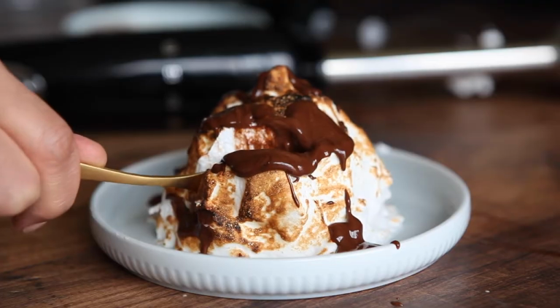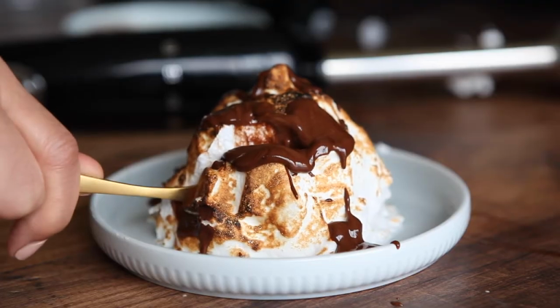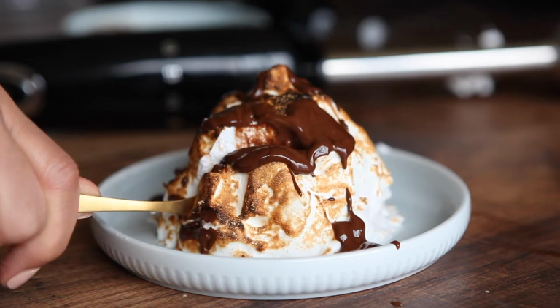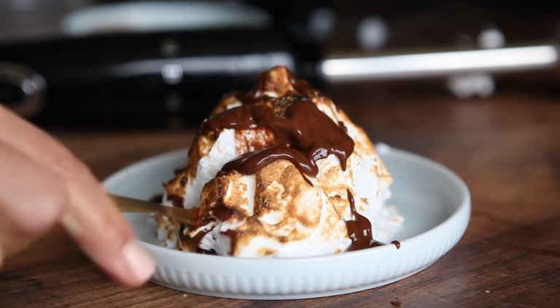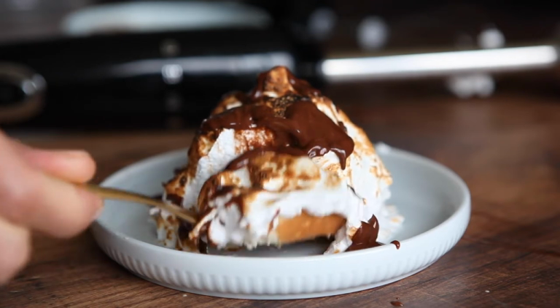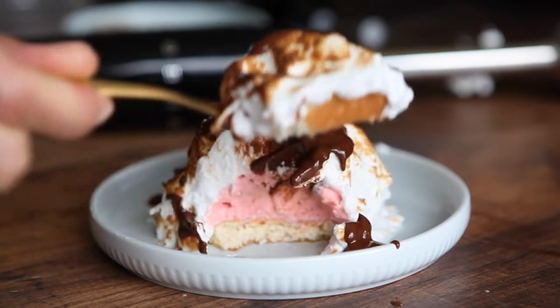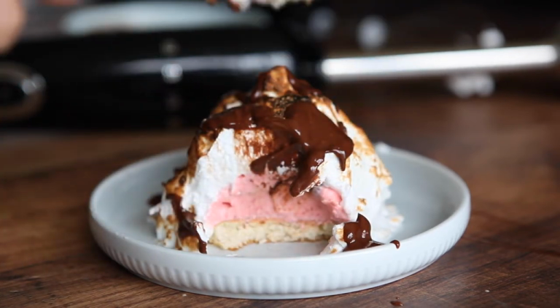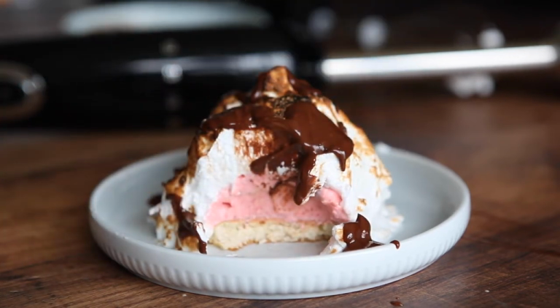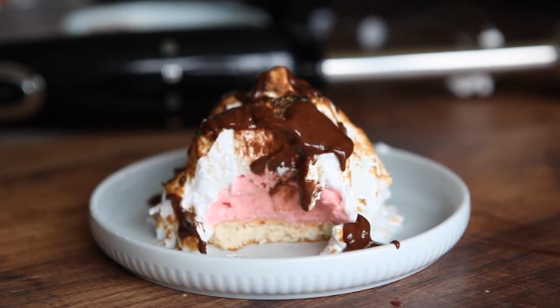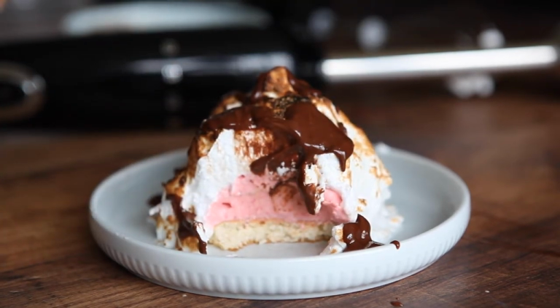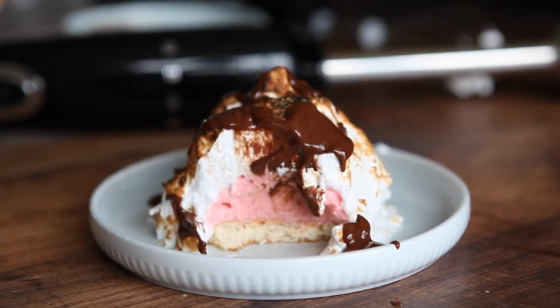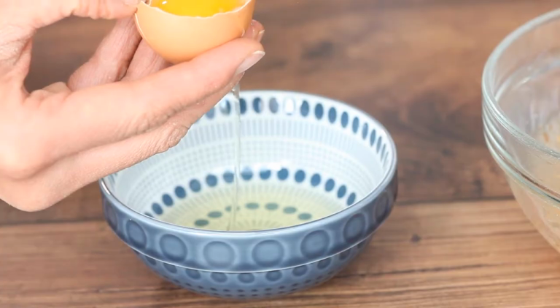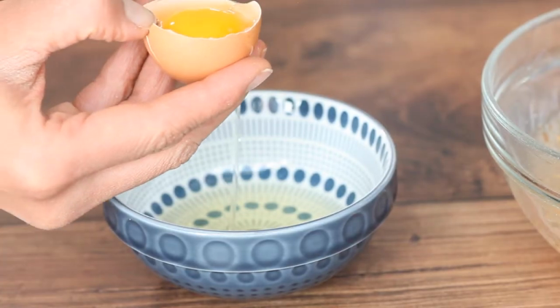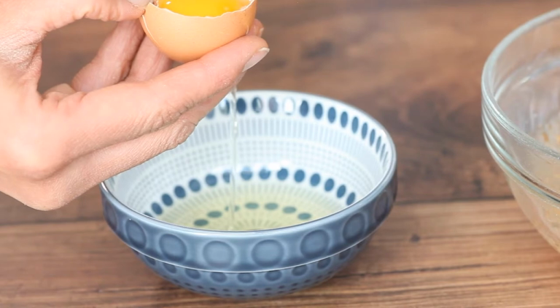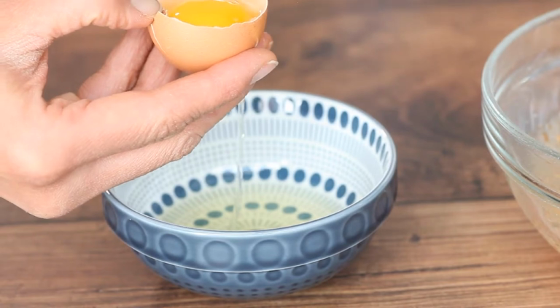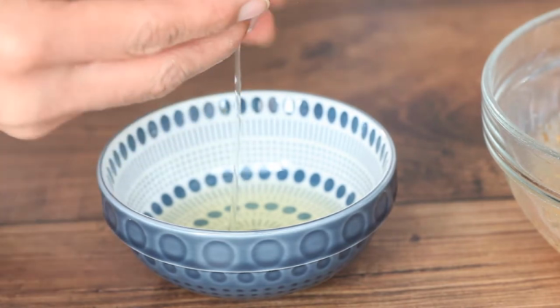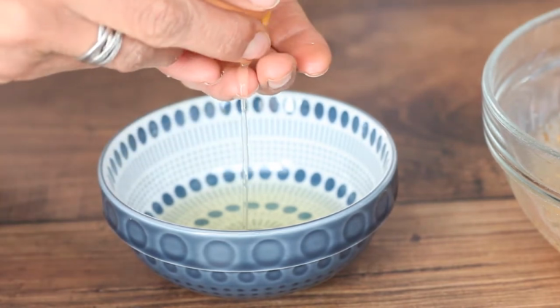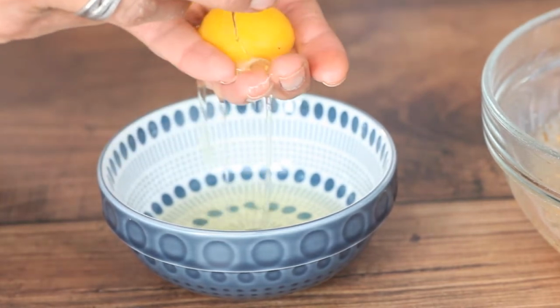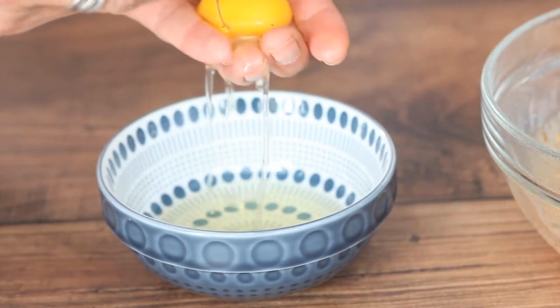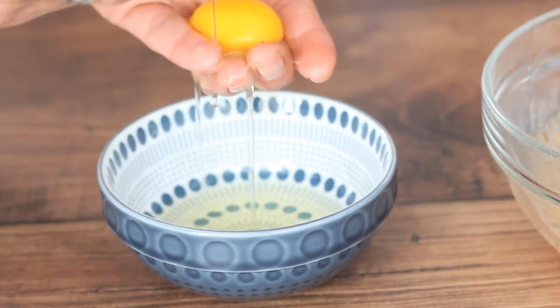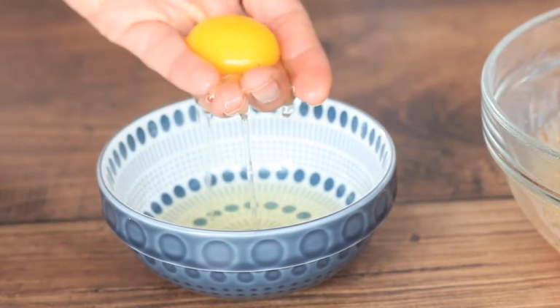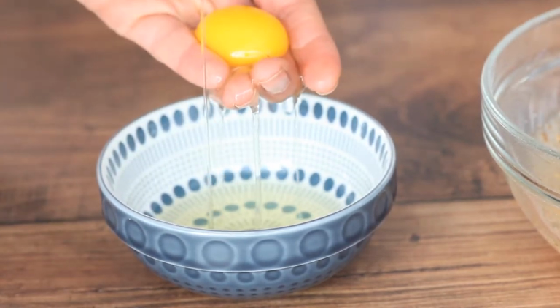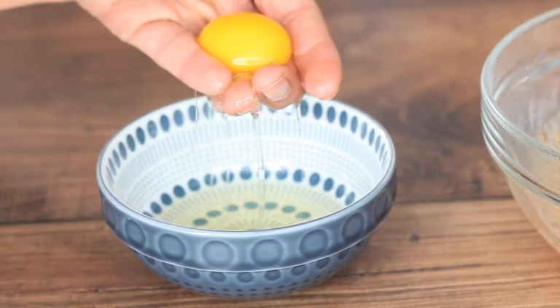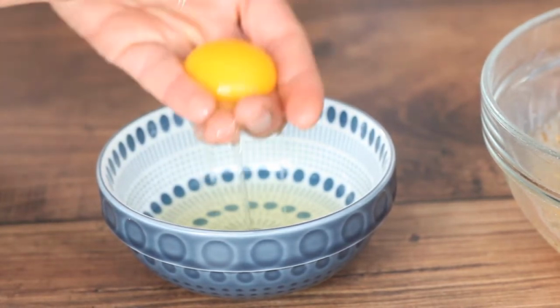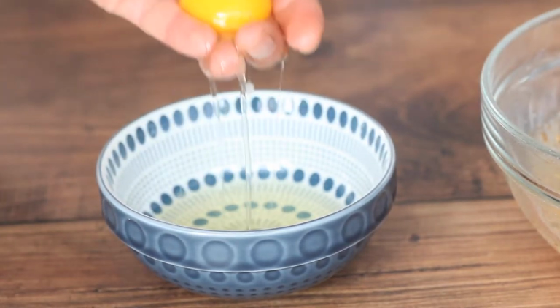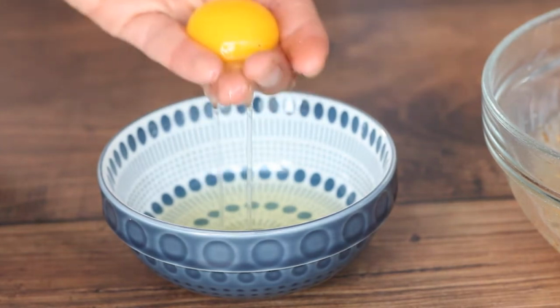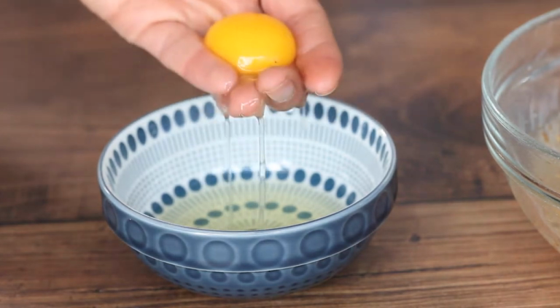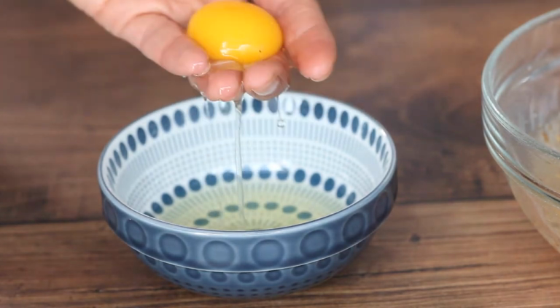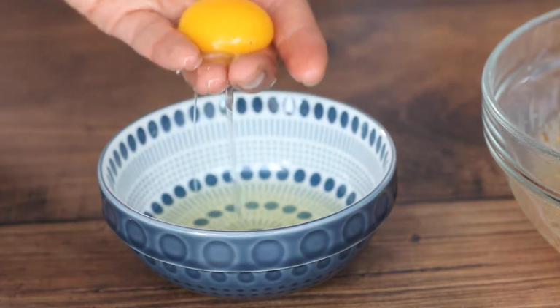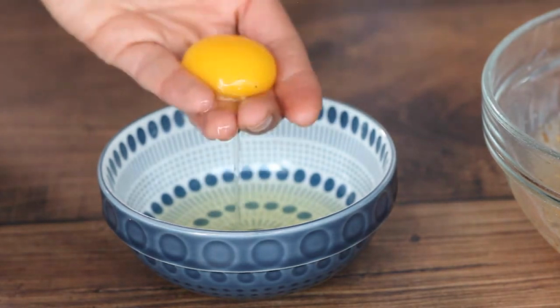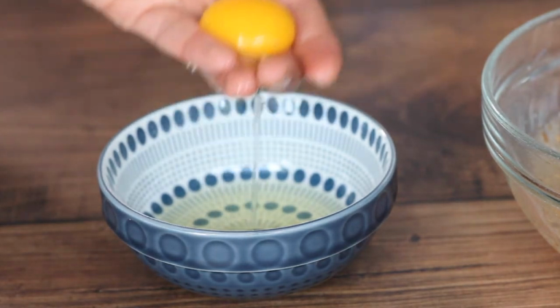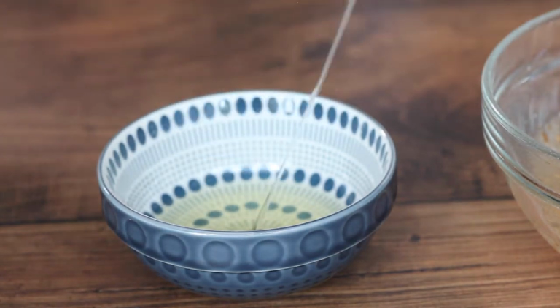Heat up your oven to 190 degrees, or if you have a fan oven, 170. Take three bowls and separate into the first bowl three egg yolks, into the second bowl two egg whites, and into the third bowl one egg white.